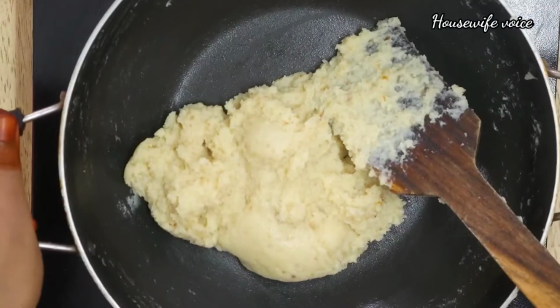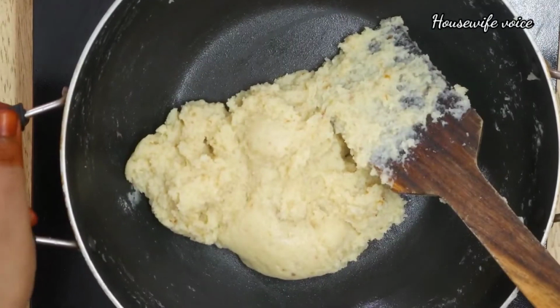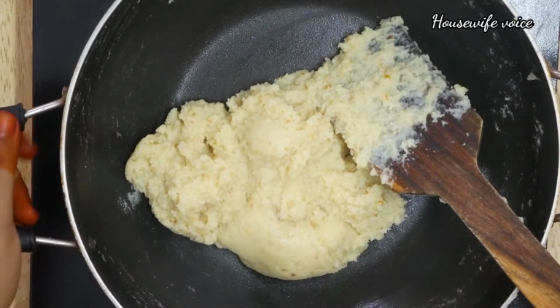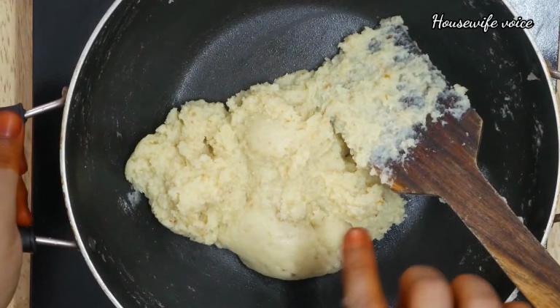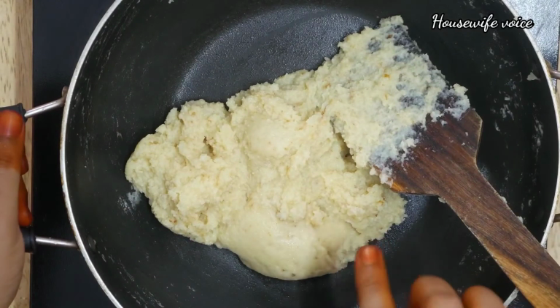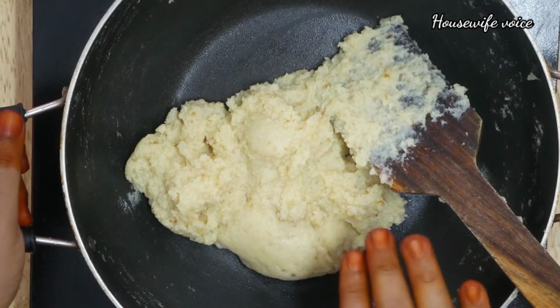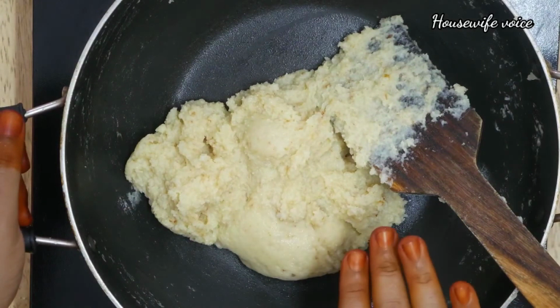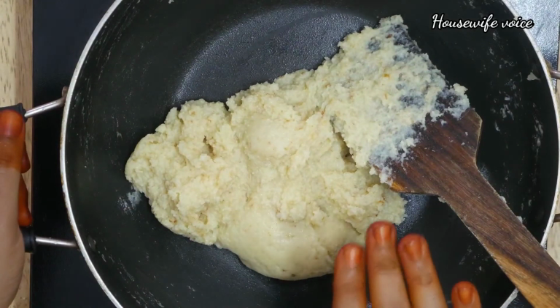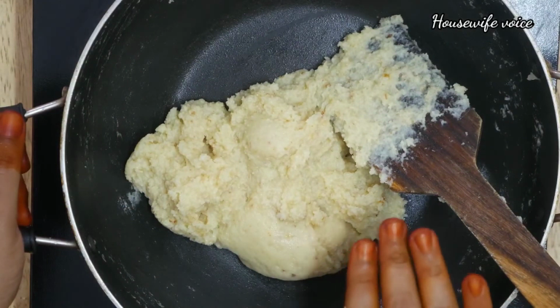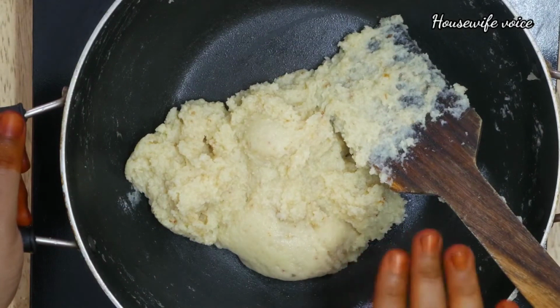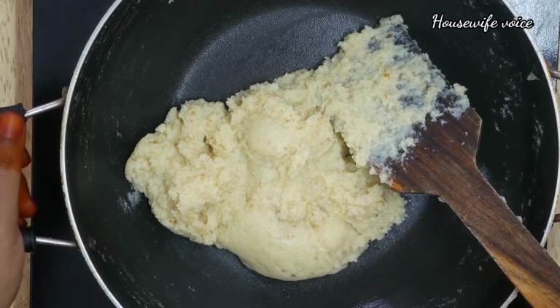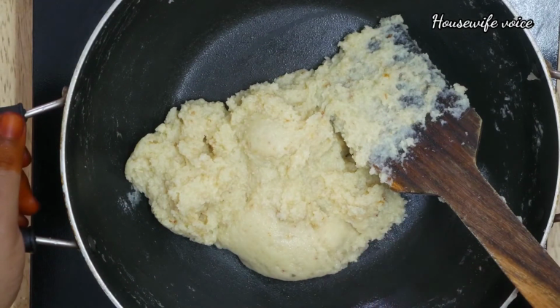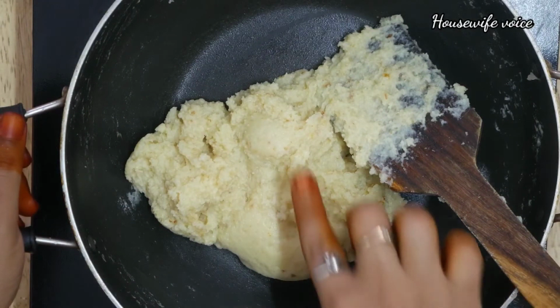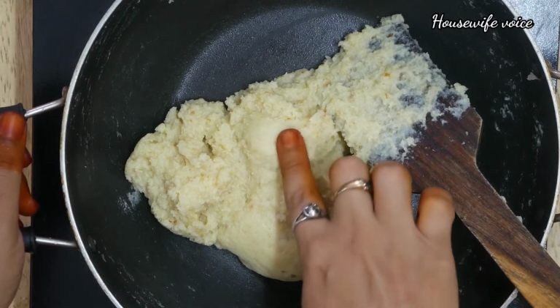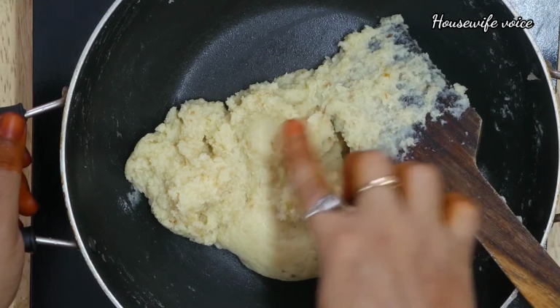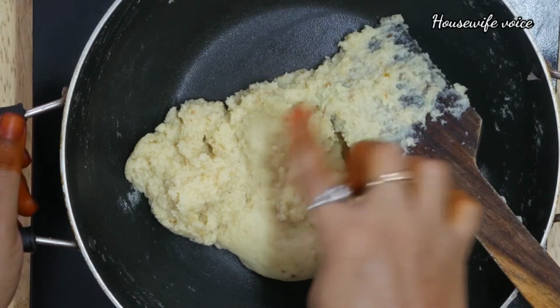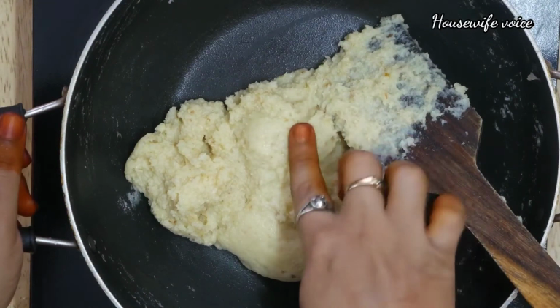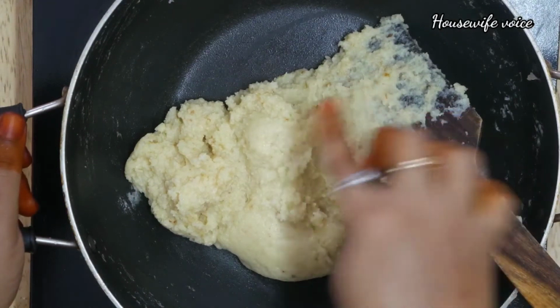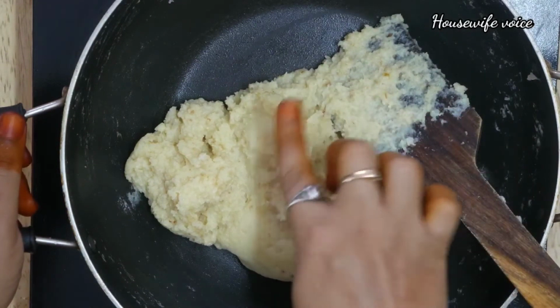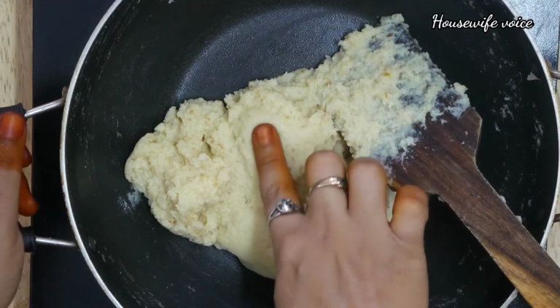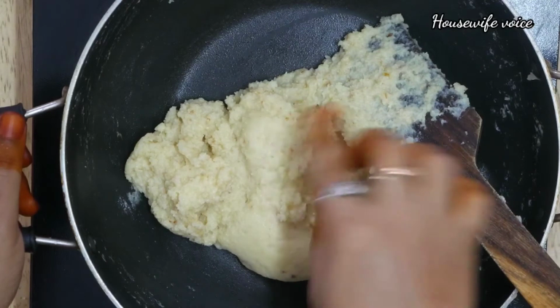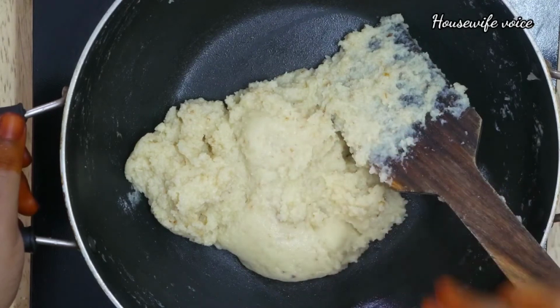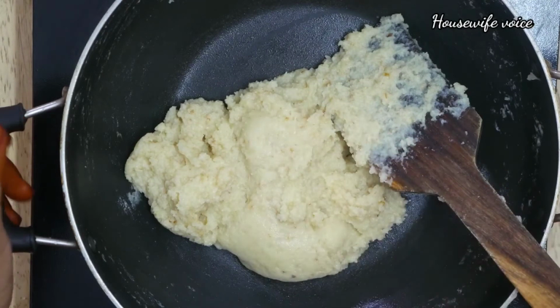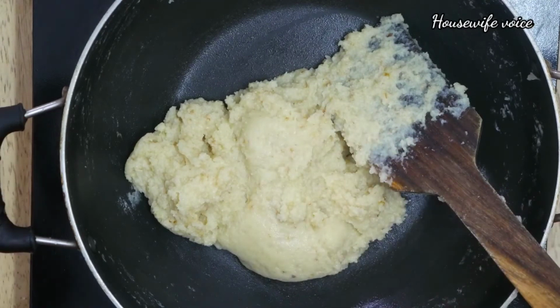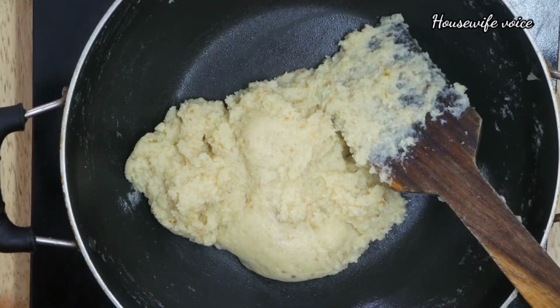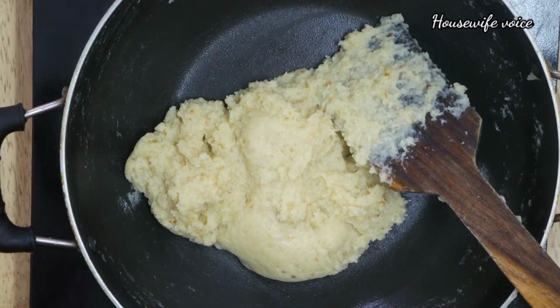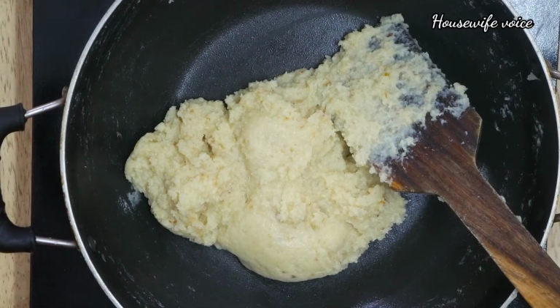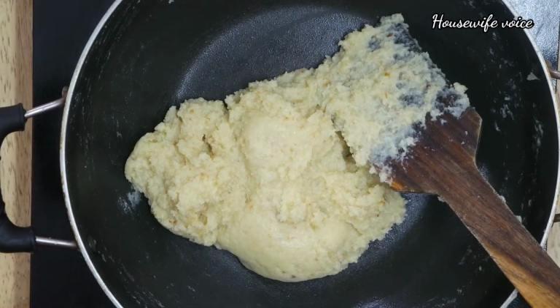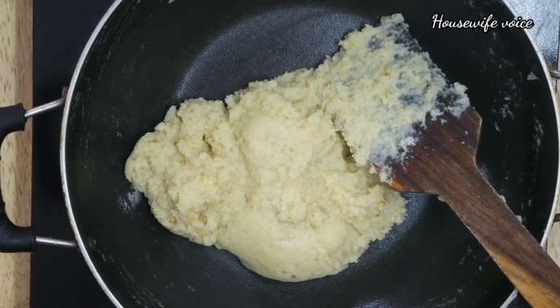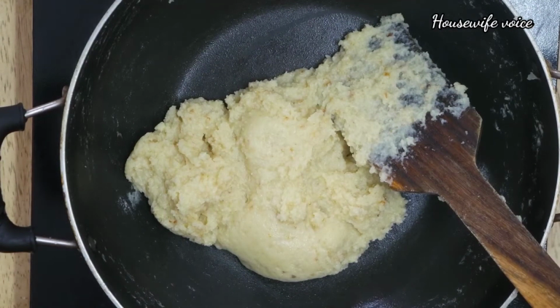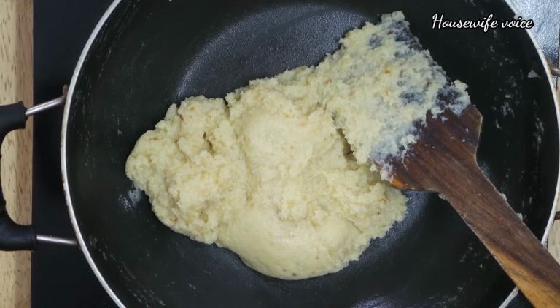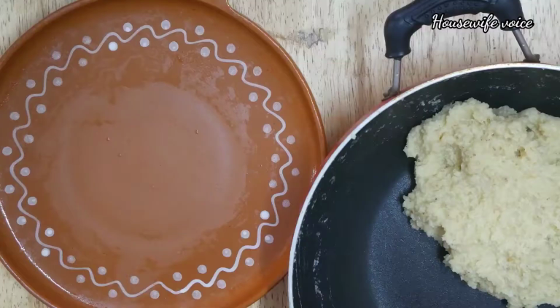Take a look at this — now we are ready. We need to achieve the right consistency. Let's cook for 1–2 more minutes.